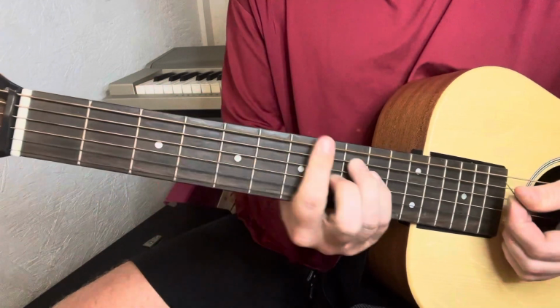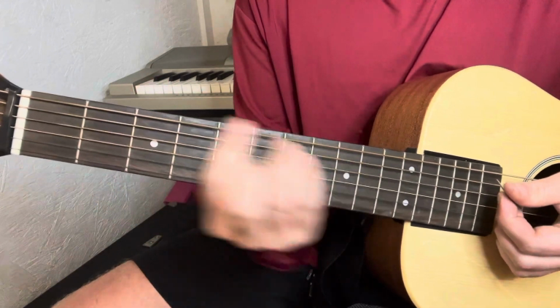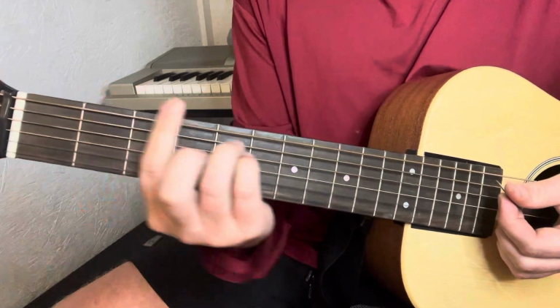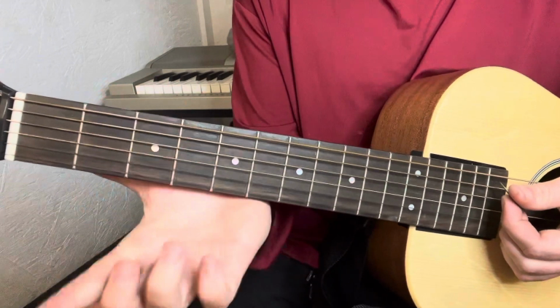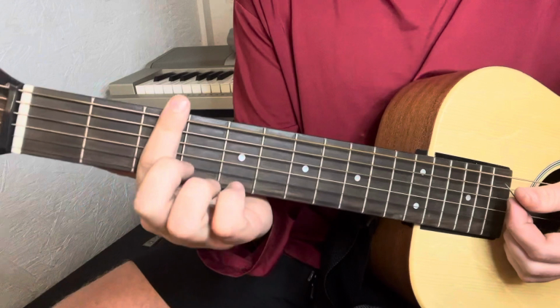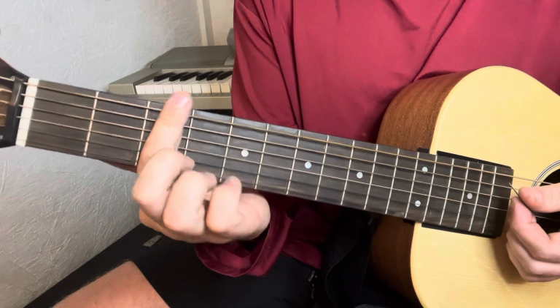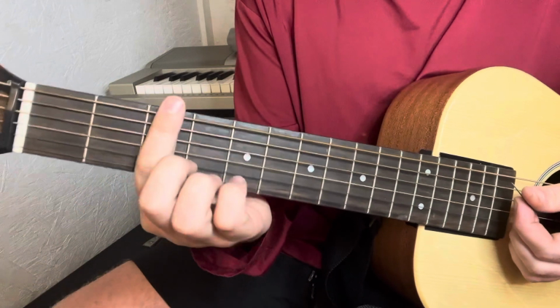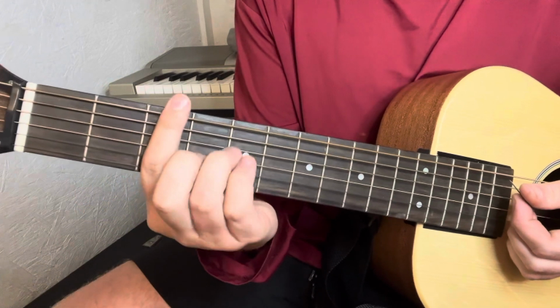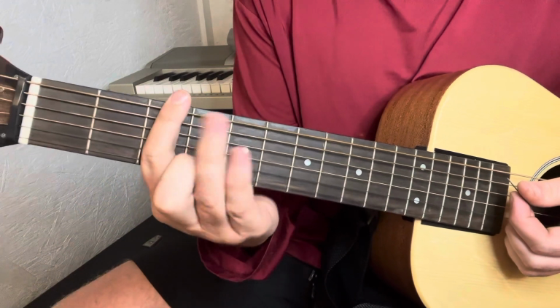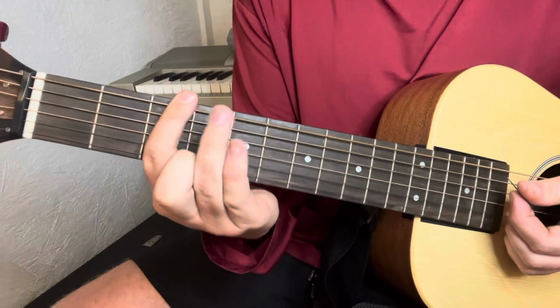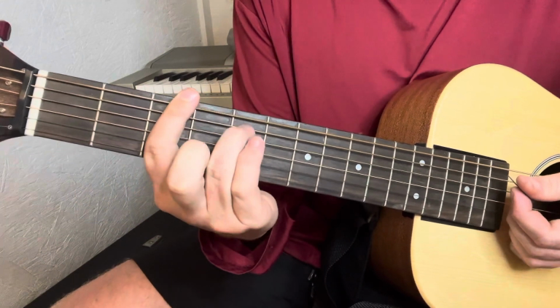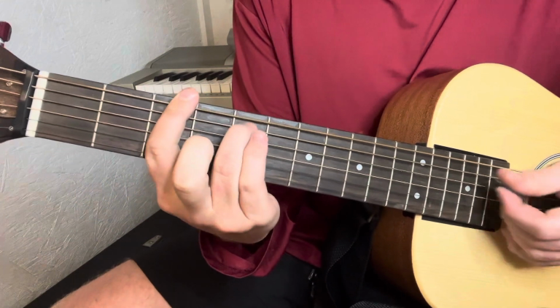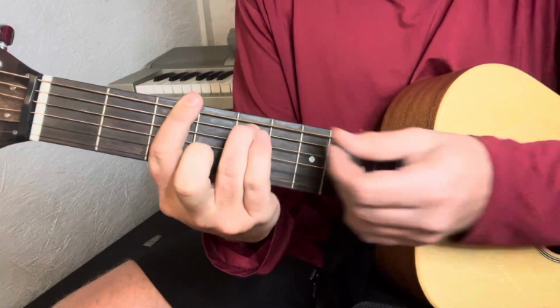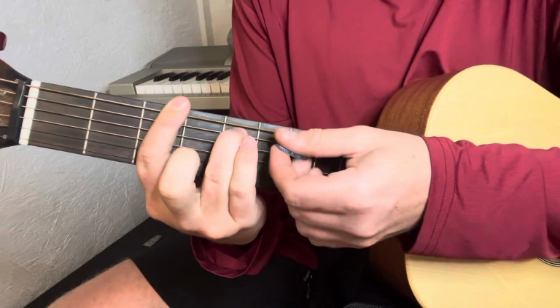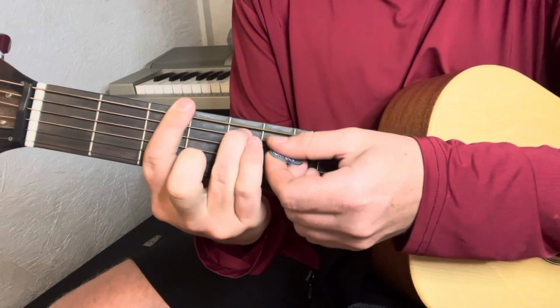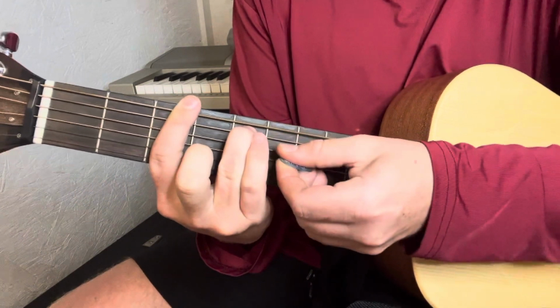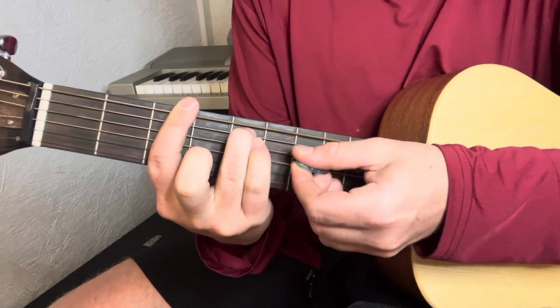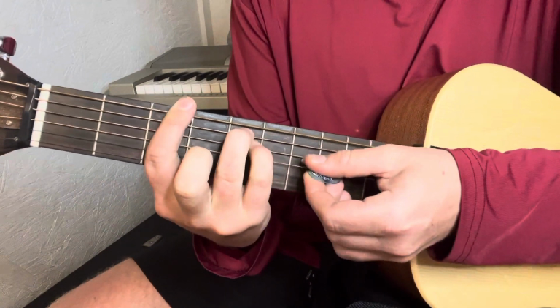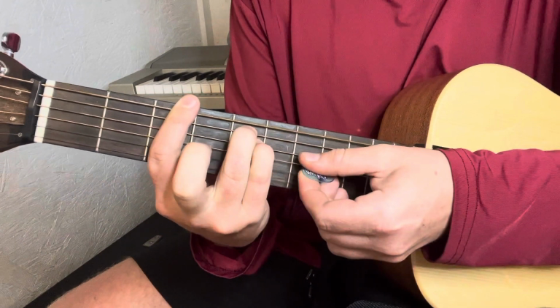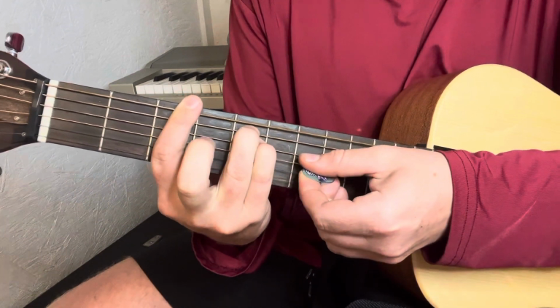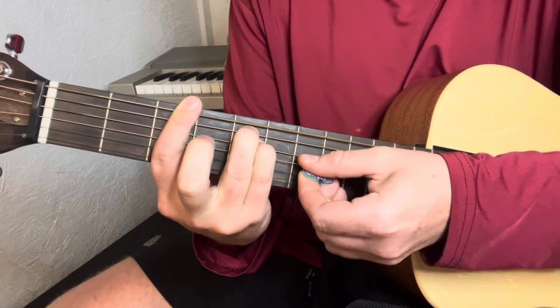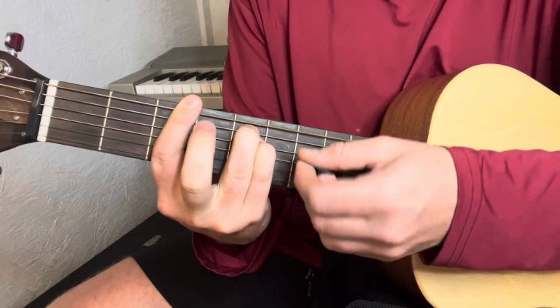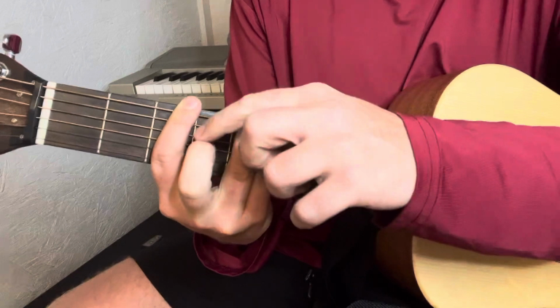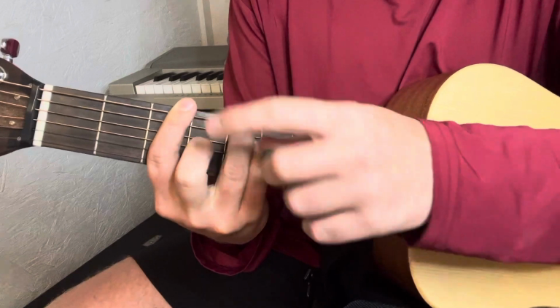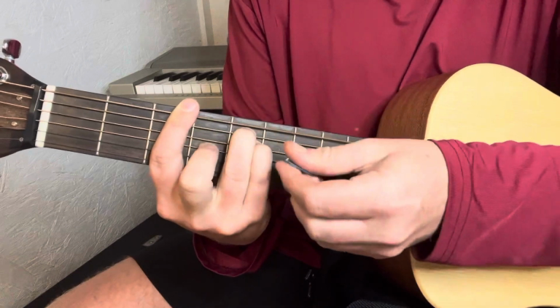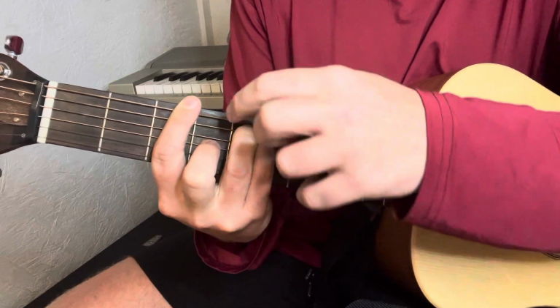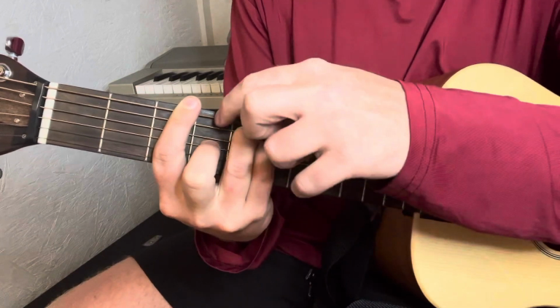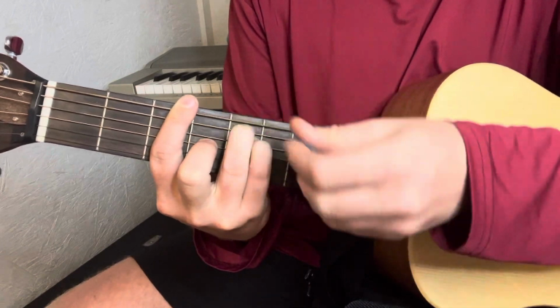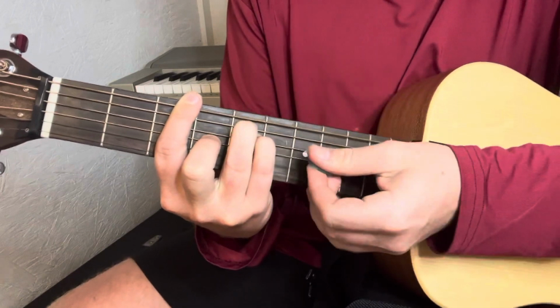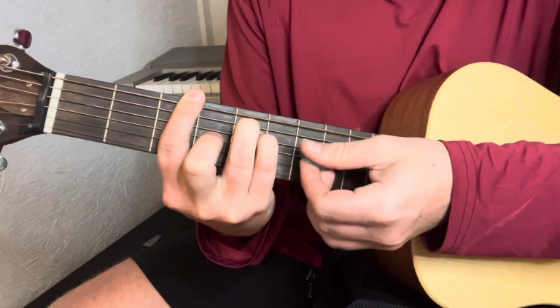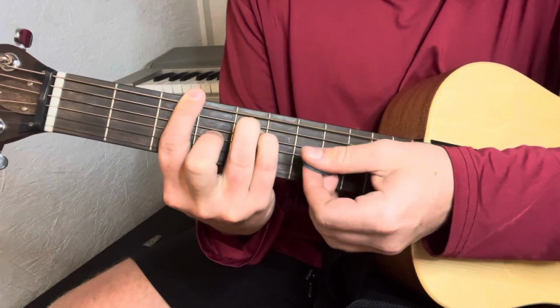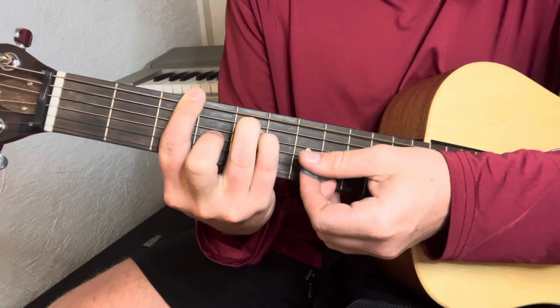The G — bar the whole third fret, ring finger on the A-string fifth fret, pinky right below it on the D, and your middle finger's on the fourth fret of the G.